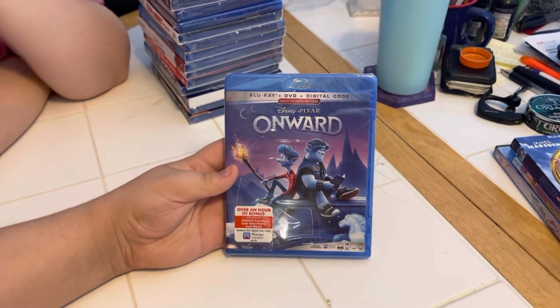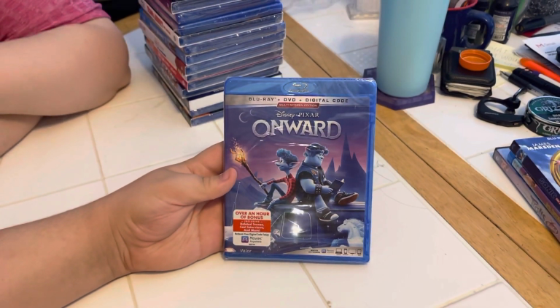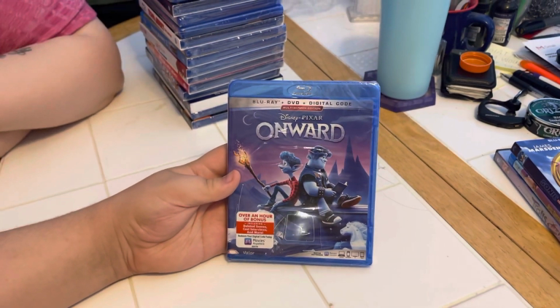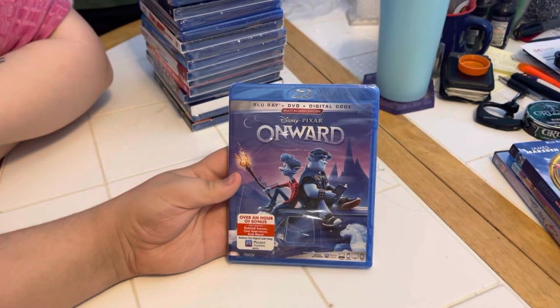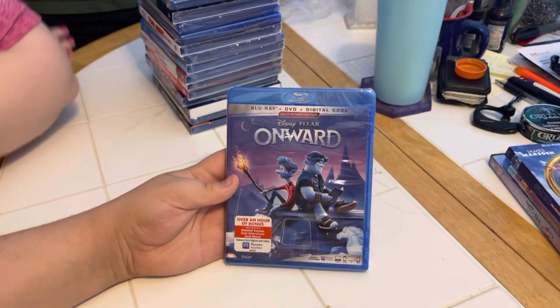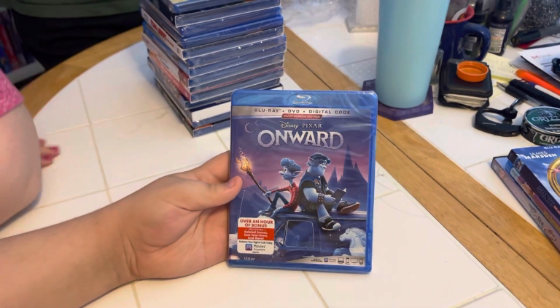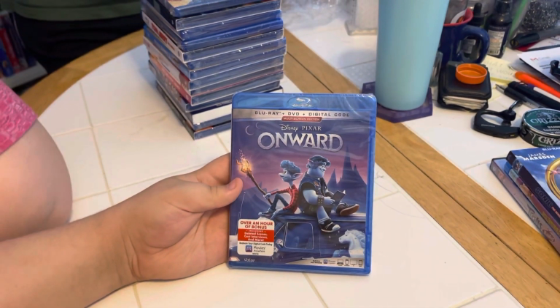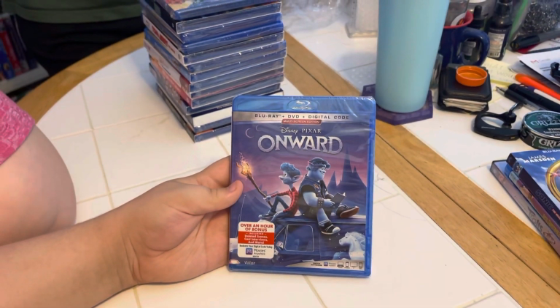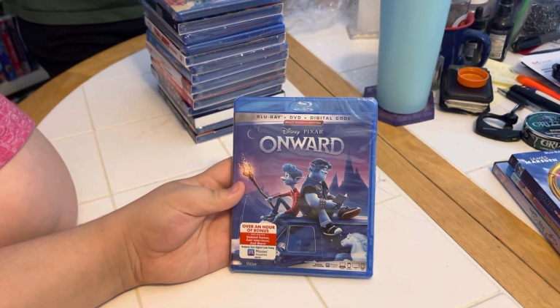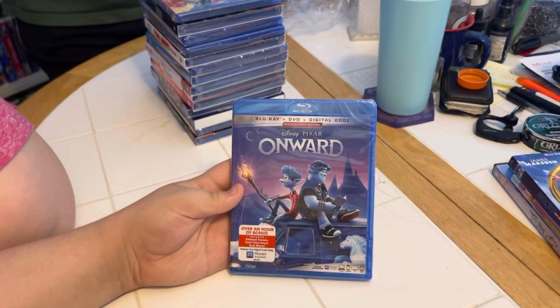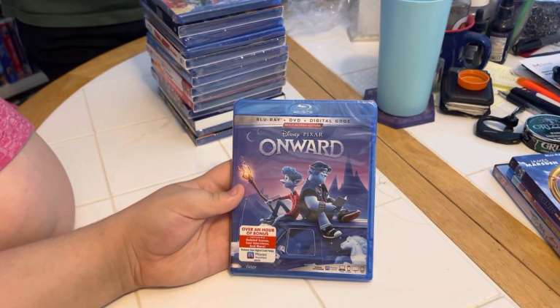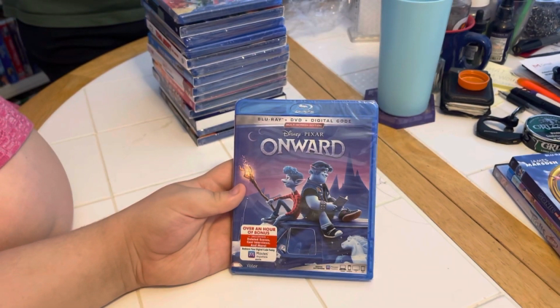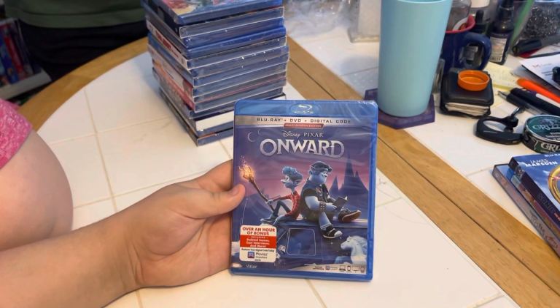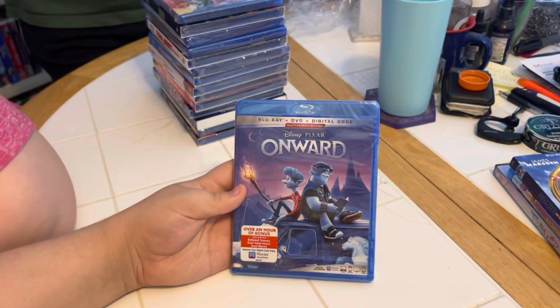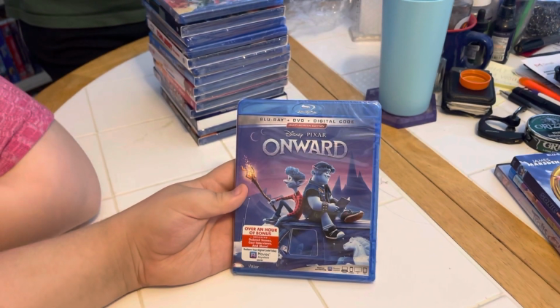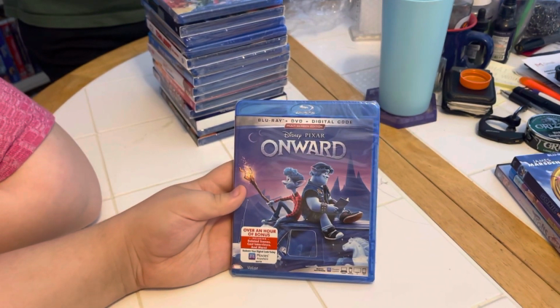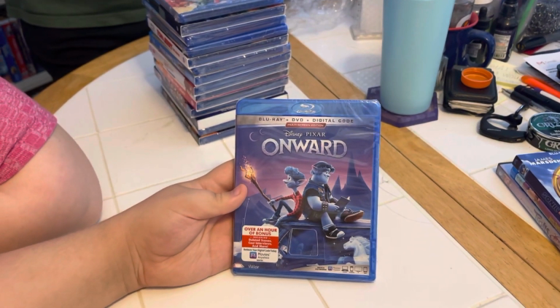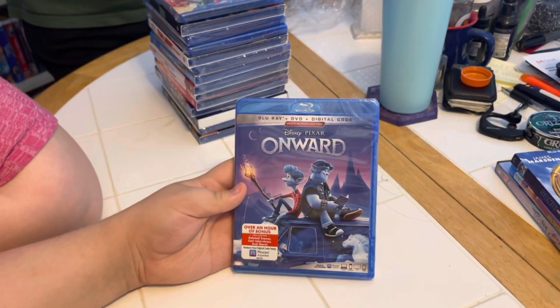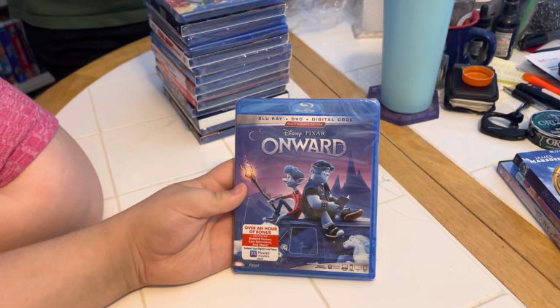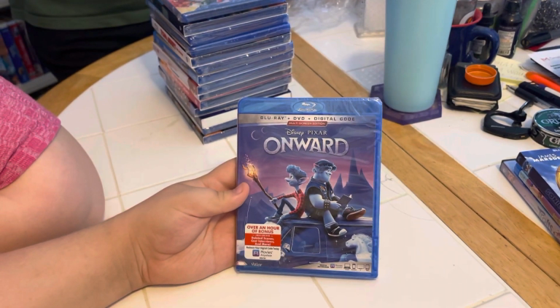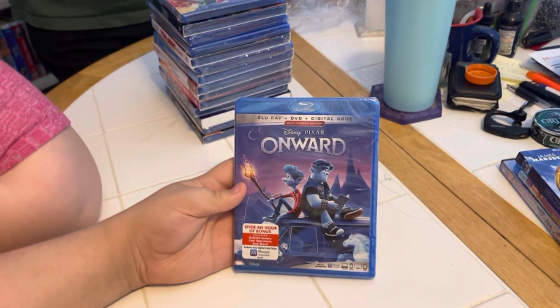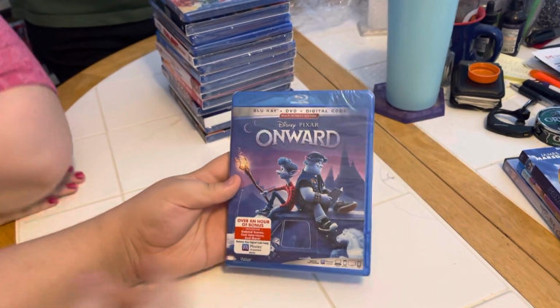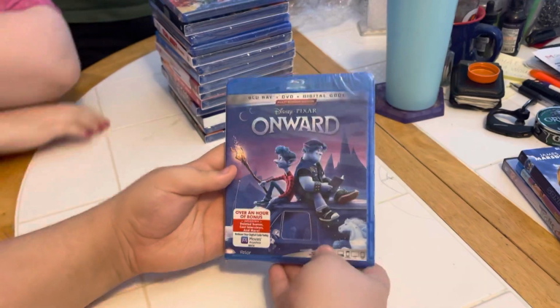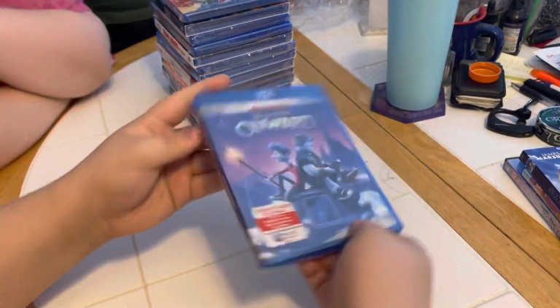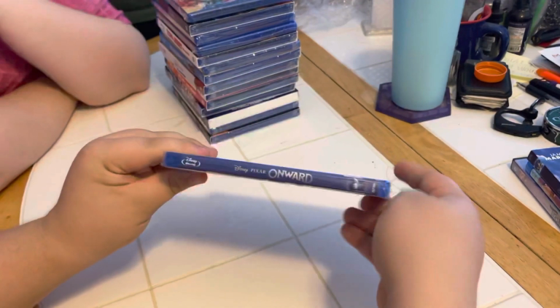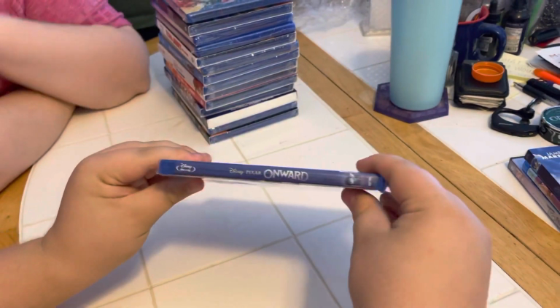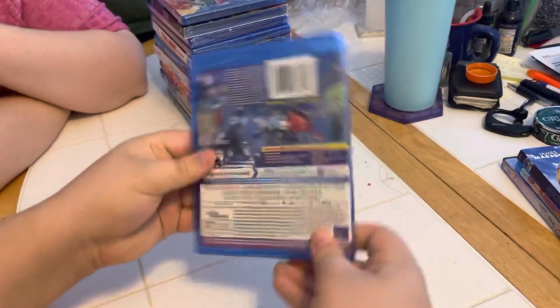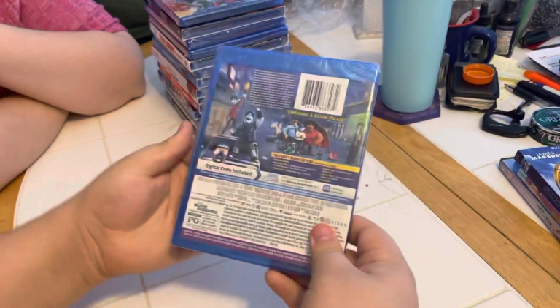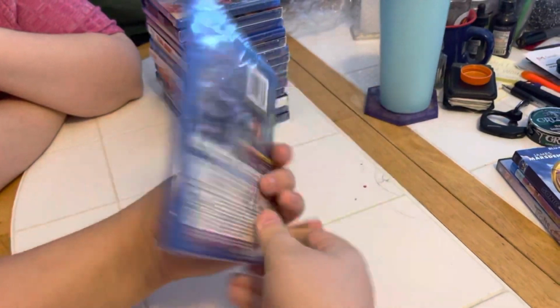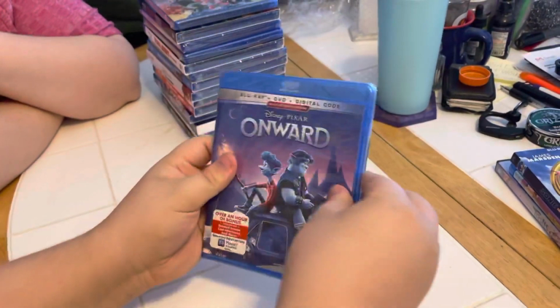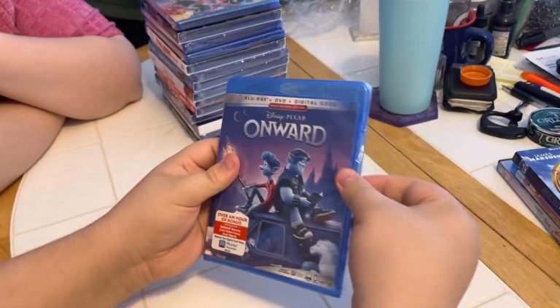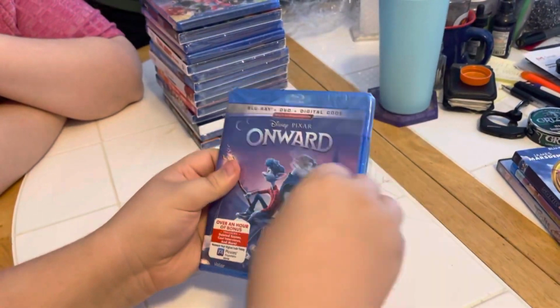Hi guys, we're going to be looking at the Blu-ray plus DVD plus Digital Code Multi-Screen Edition Disney Pixar Onward. There's the front, there's a side, there's the back. Good idea to open it, buddy.